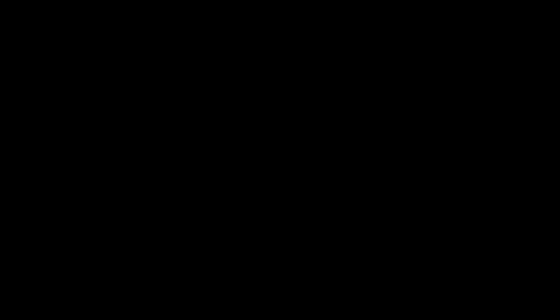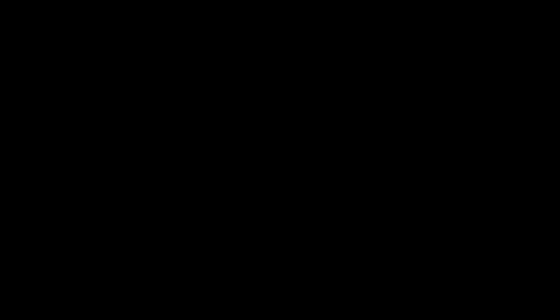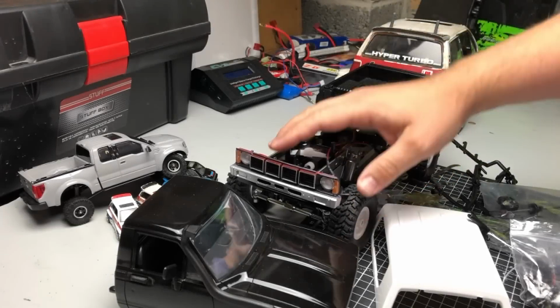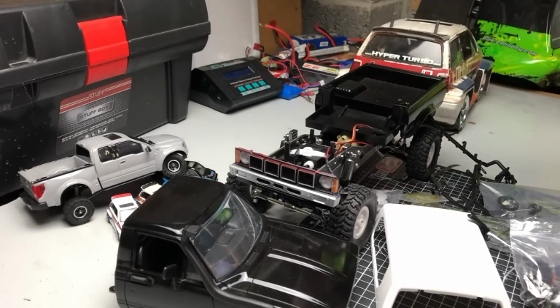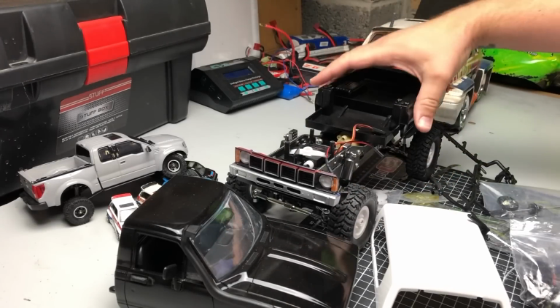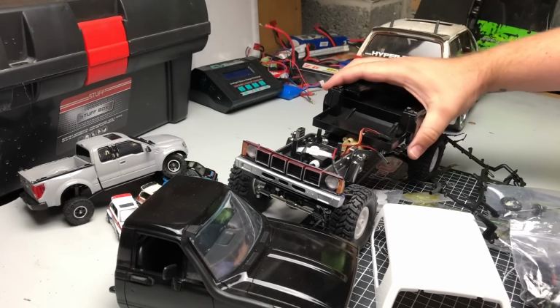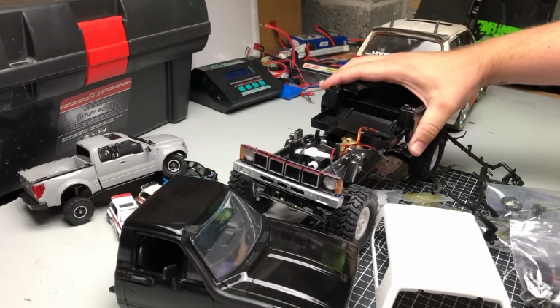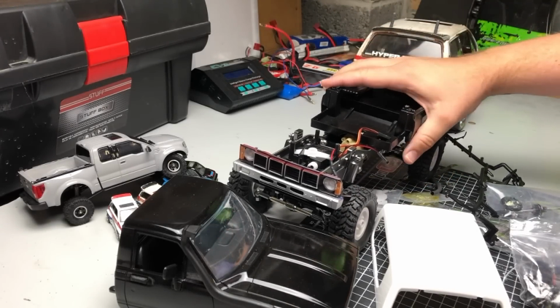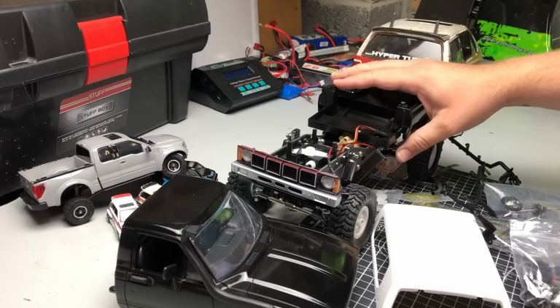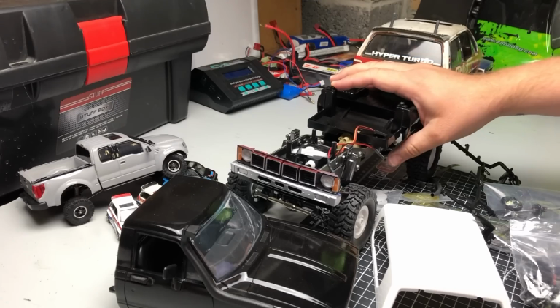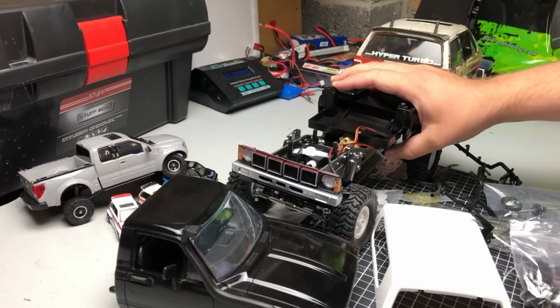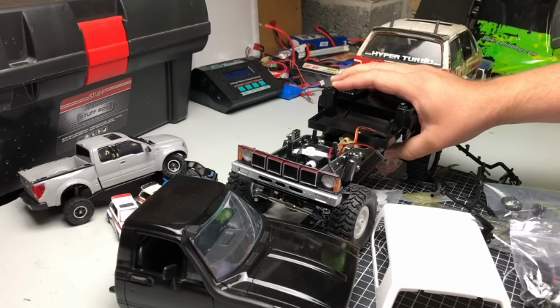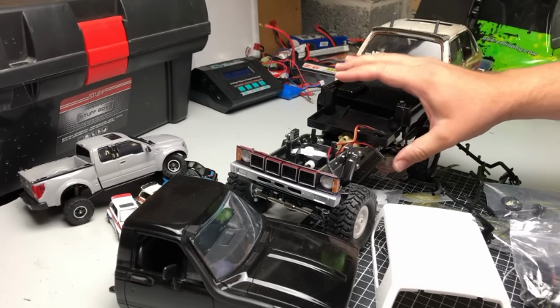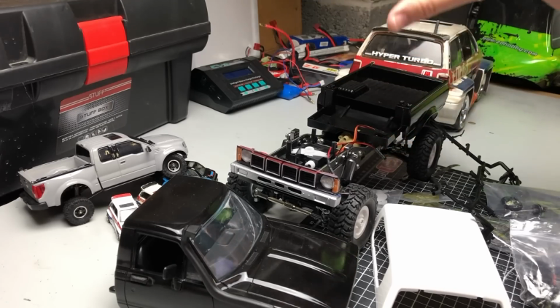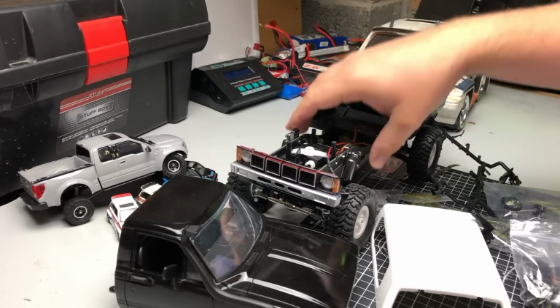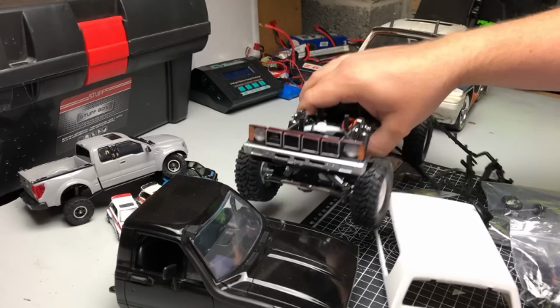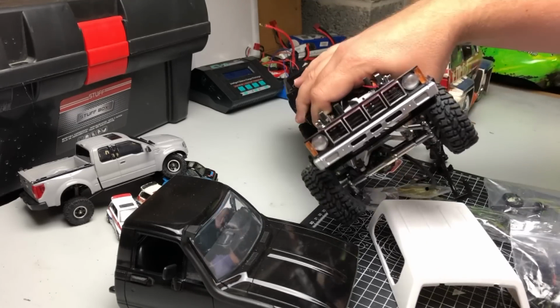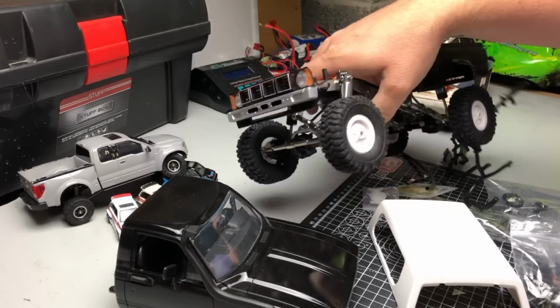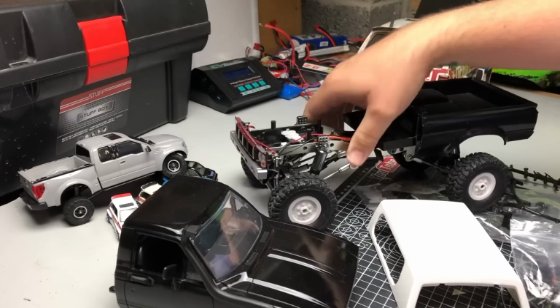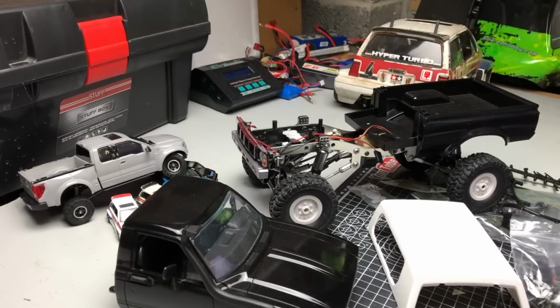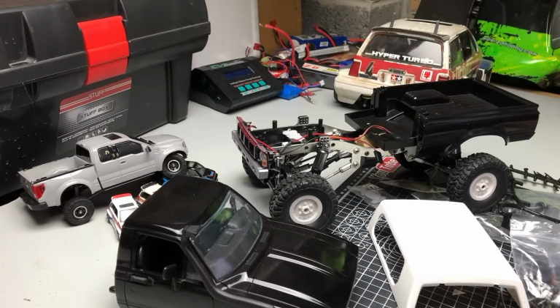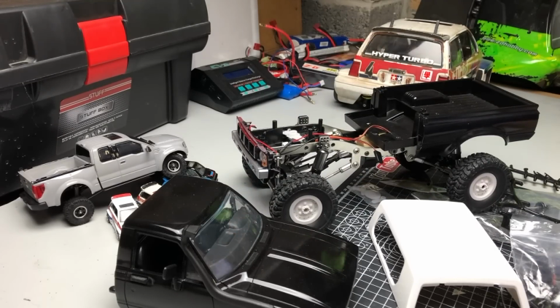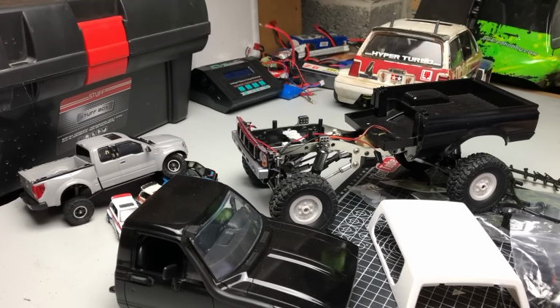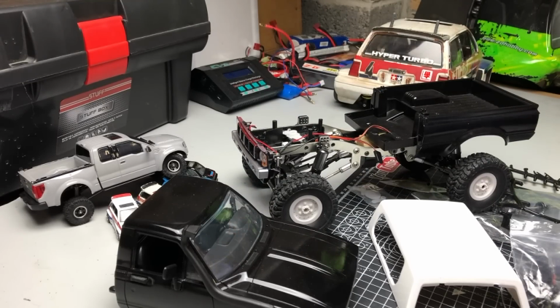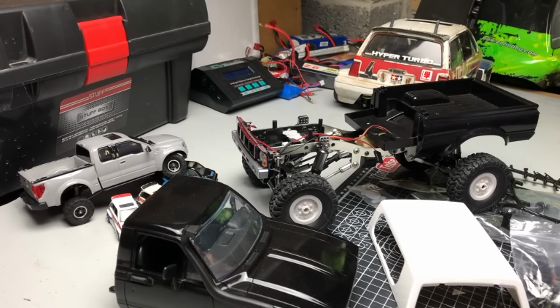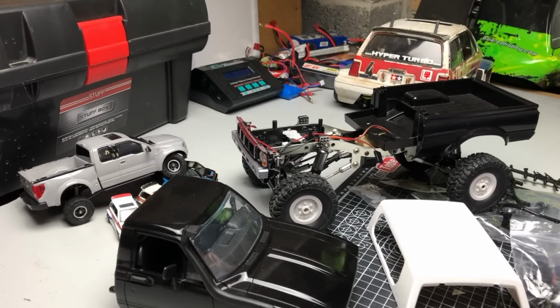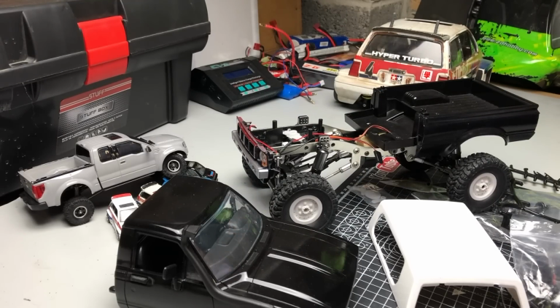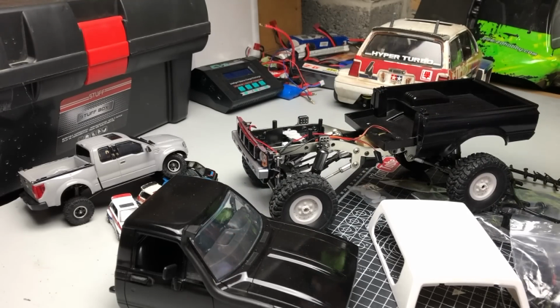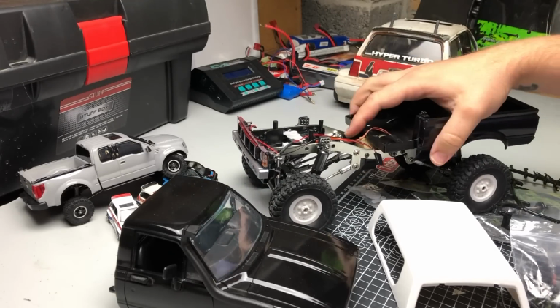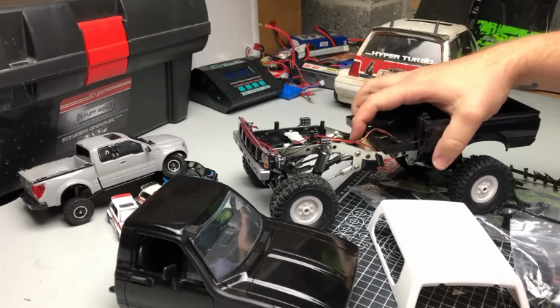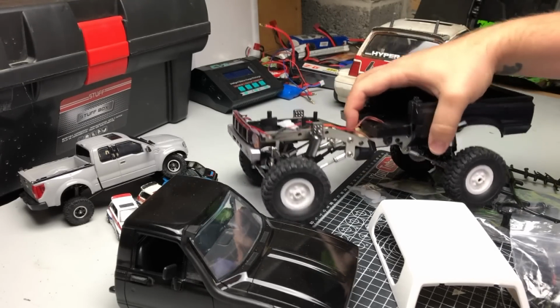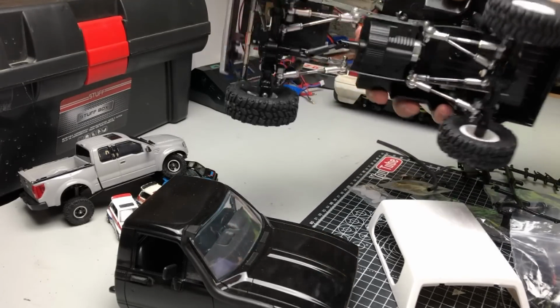Welcome to the garage — it's subscriber giveaway time, the 'build it, you win it' giveaway. Unfortunately it hasn't gone too well. I've got some good news, but I'll dish the bad news out first.